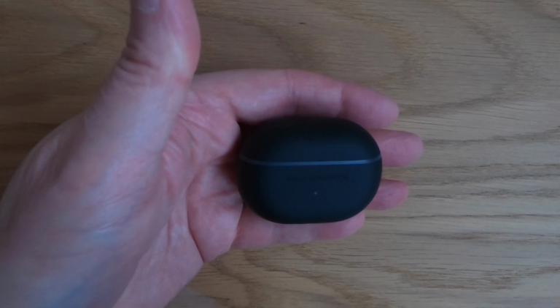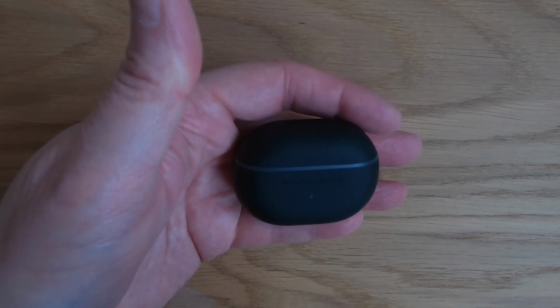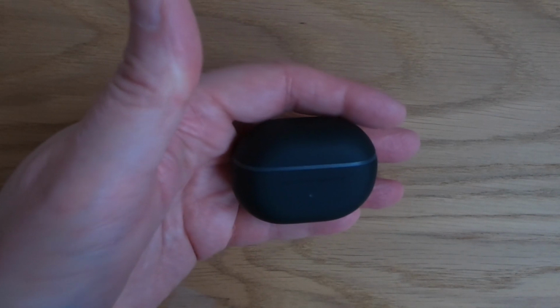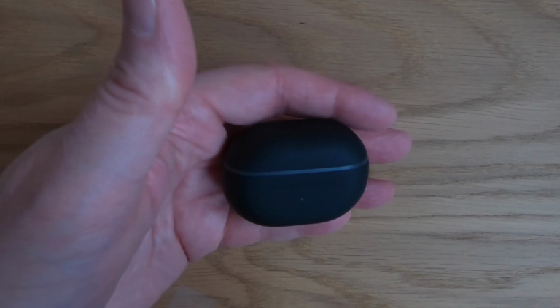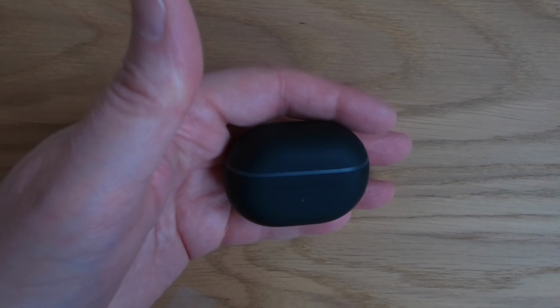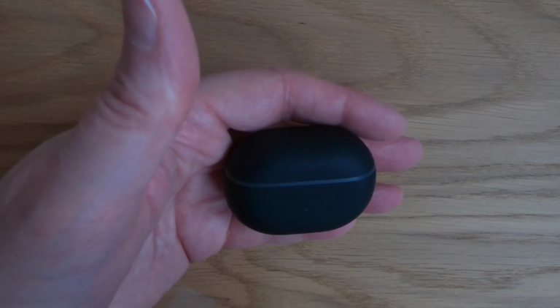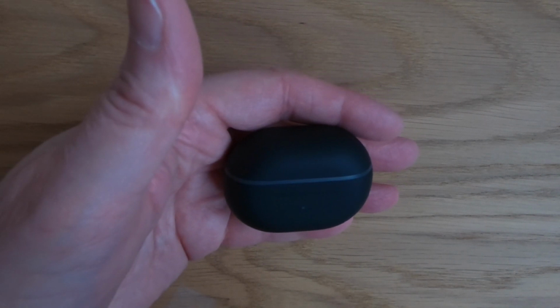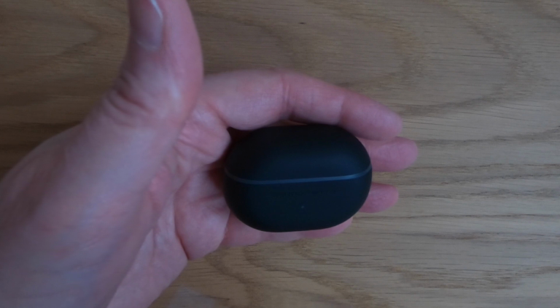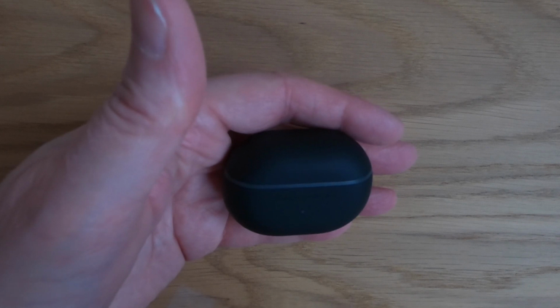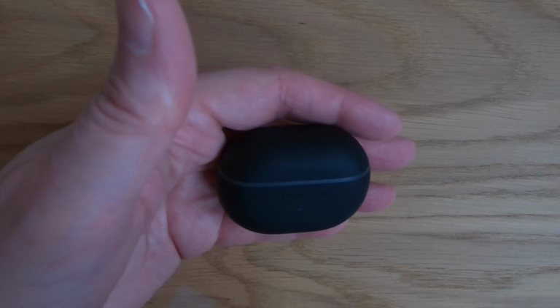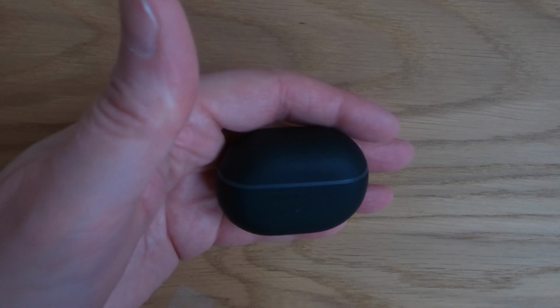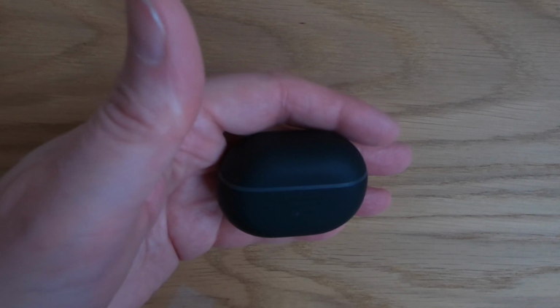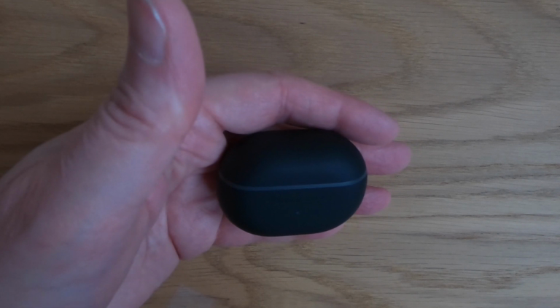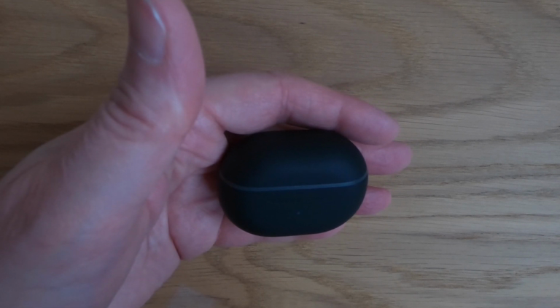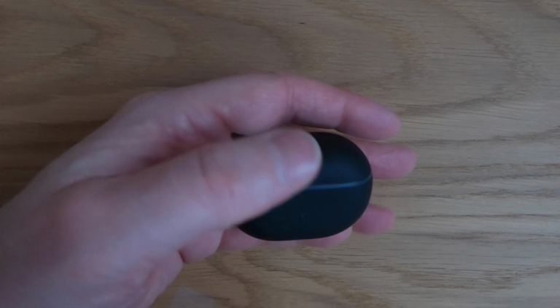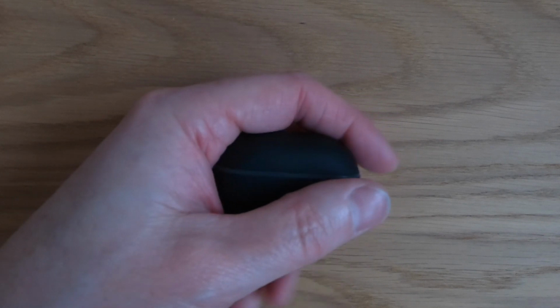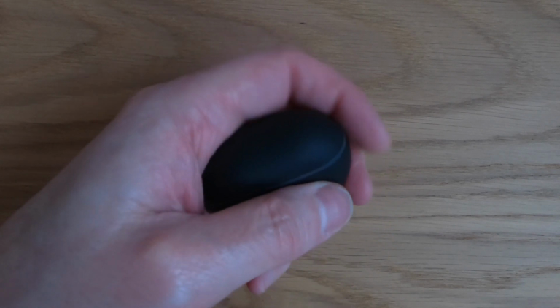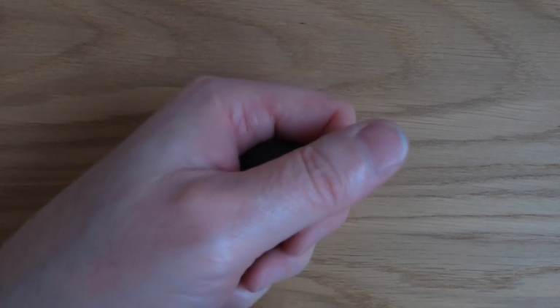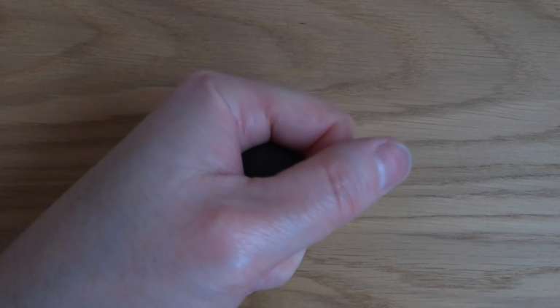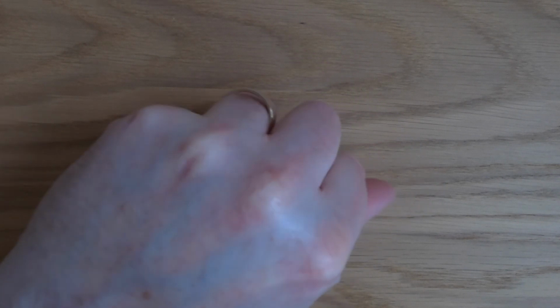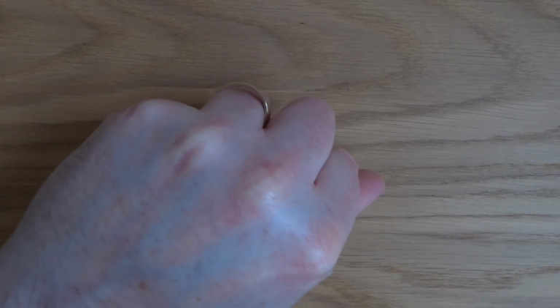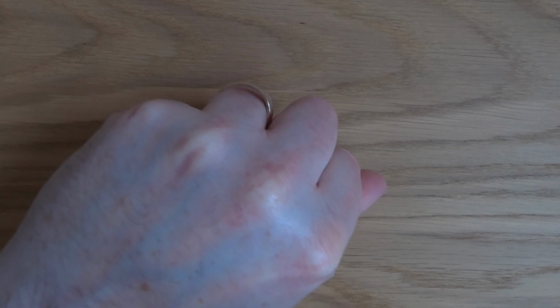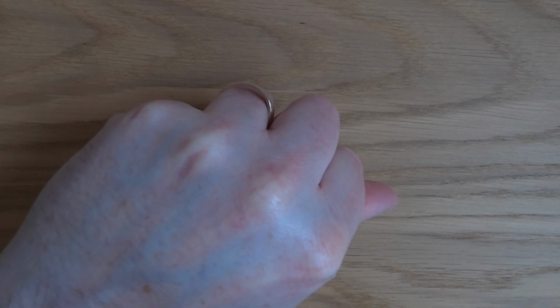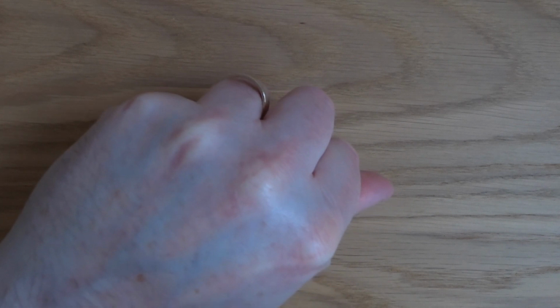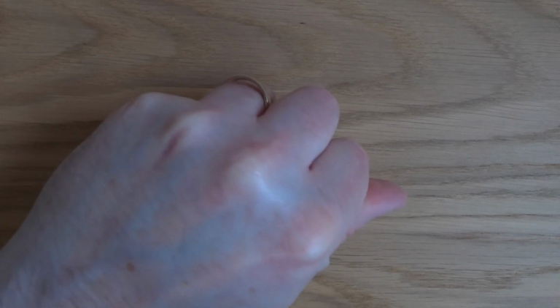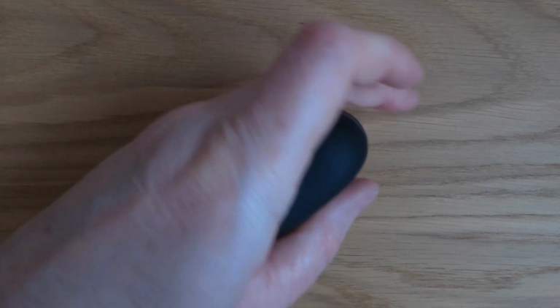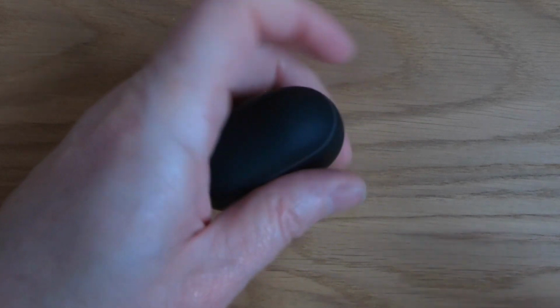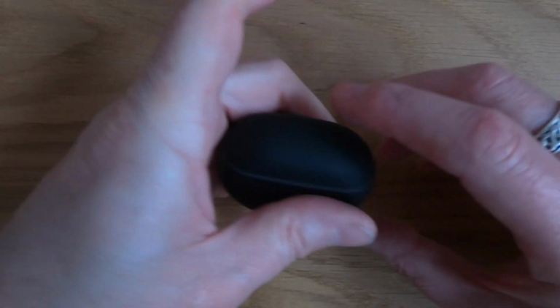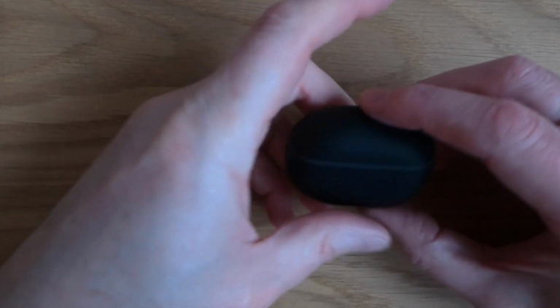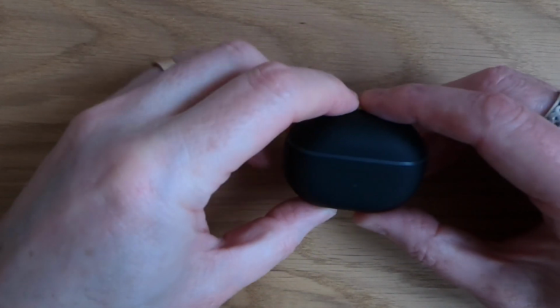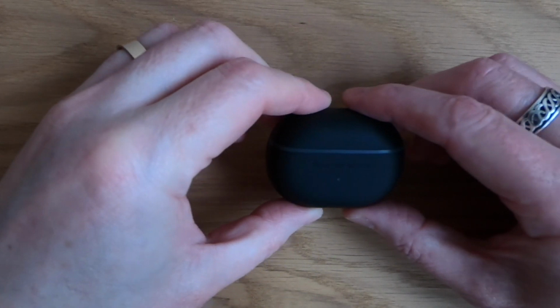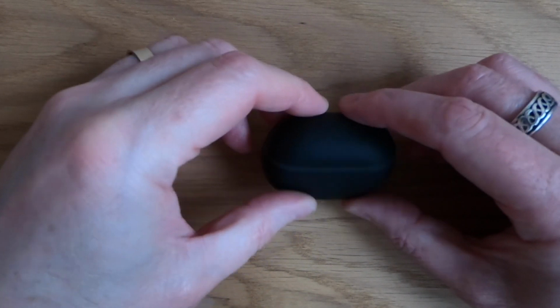This little case with the earbuds inside will give you 21 hours of music. That's pretty damn good, and my hands aren't particularly big and you can see that it fits nicely in my fist, so it's all compact size.